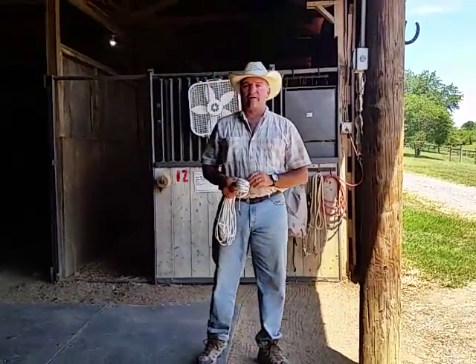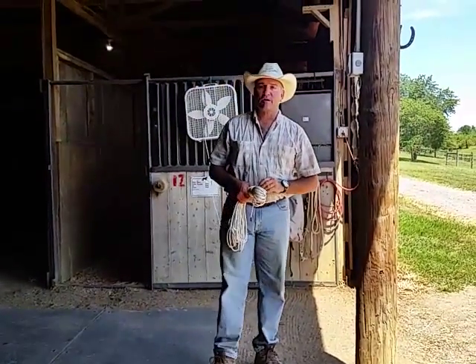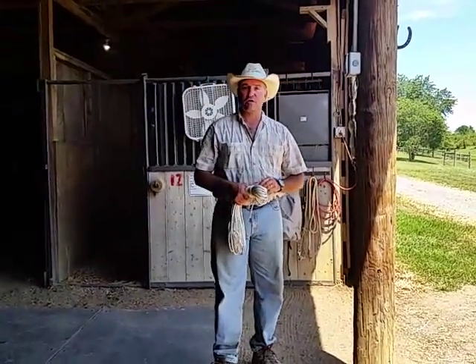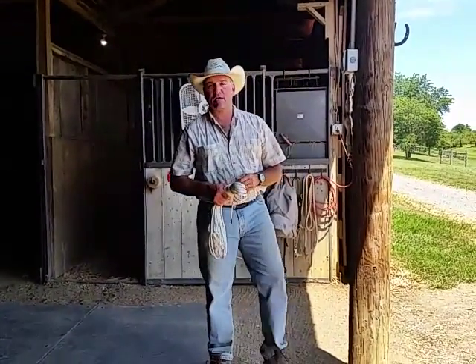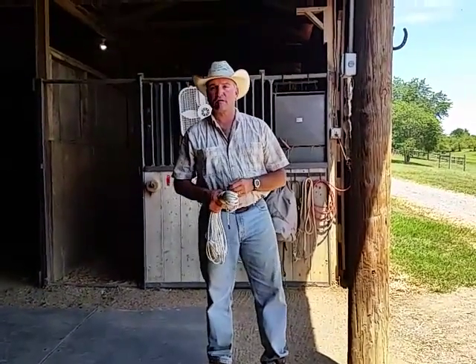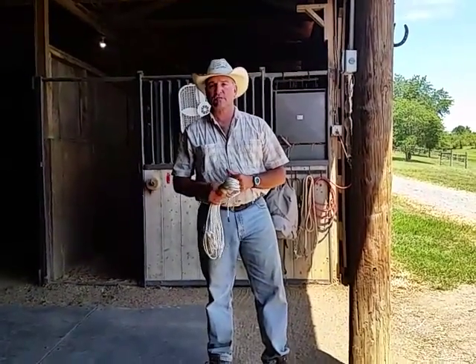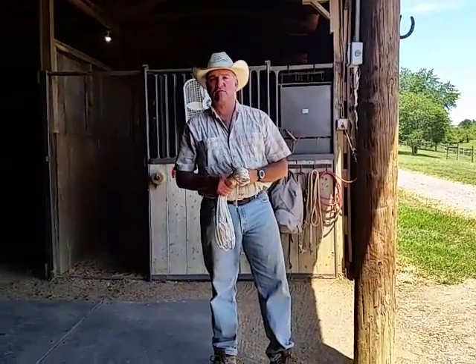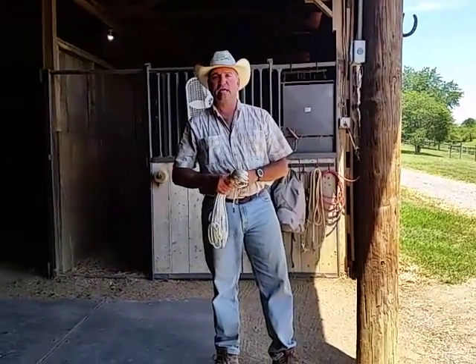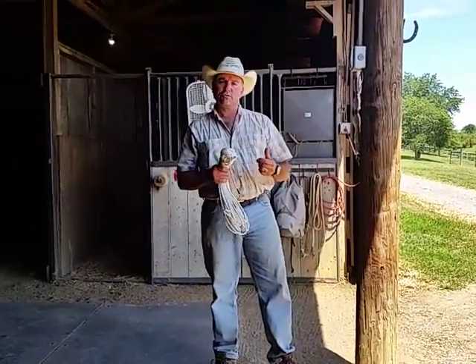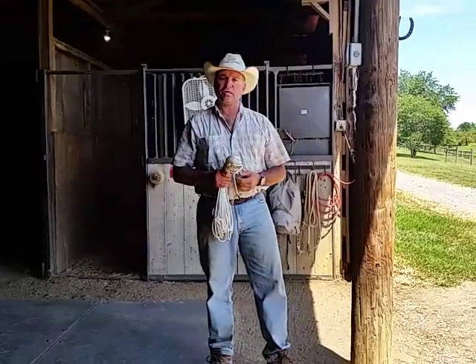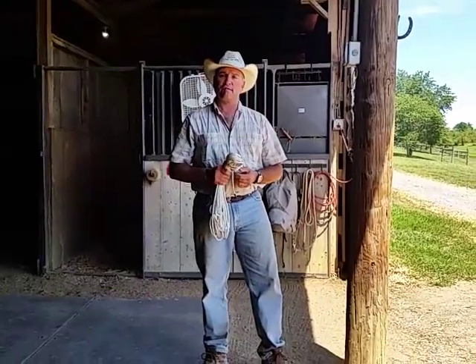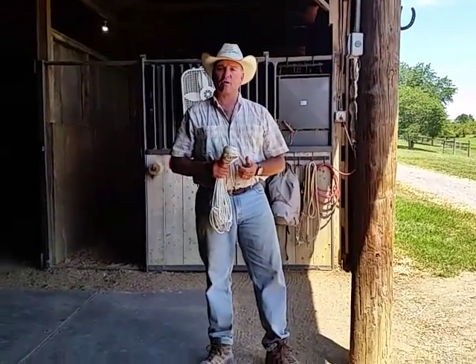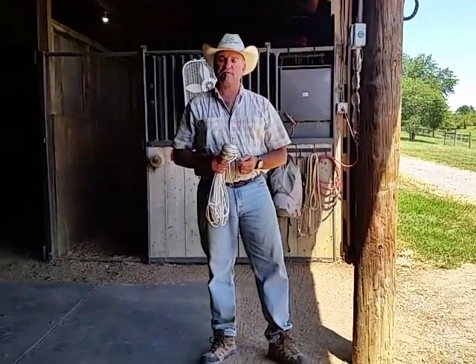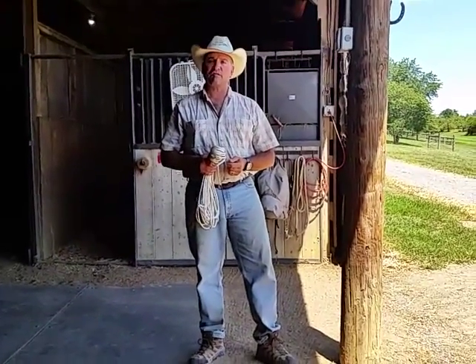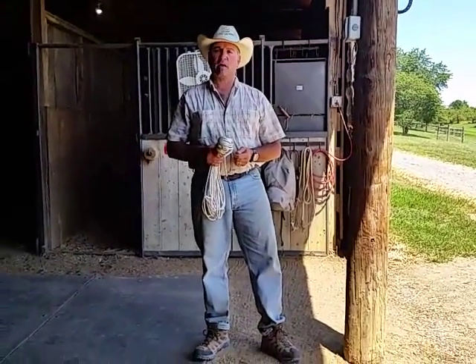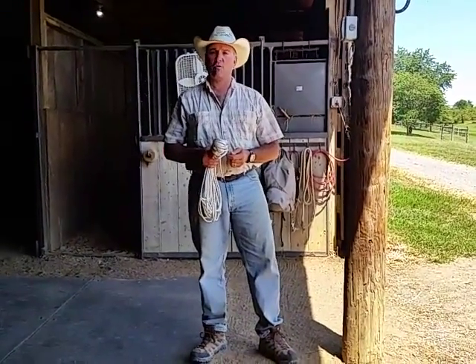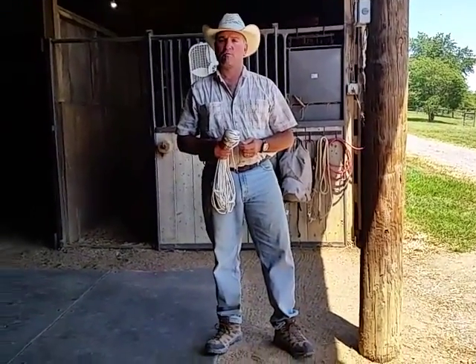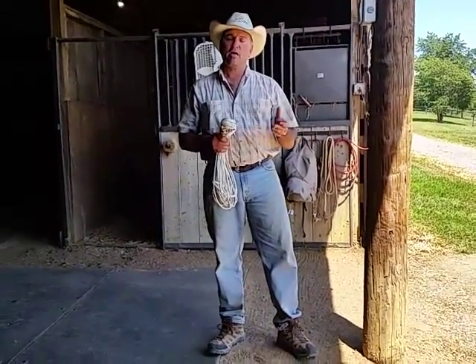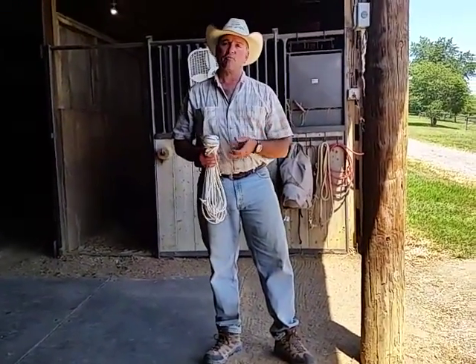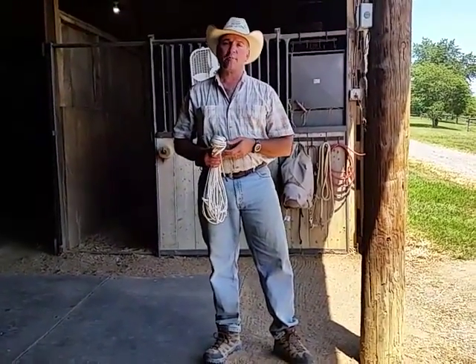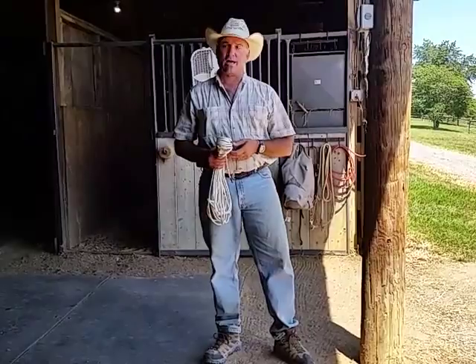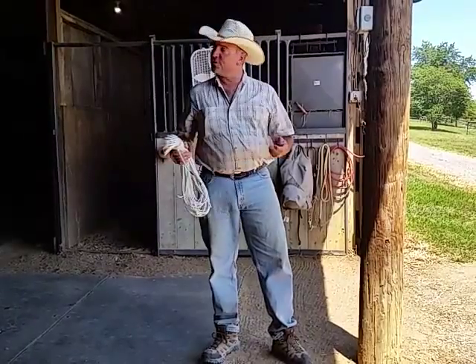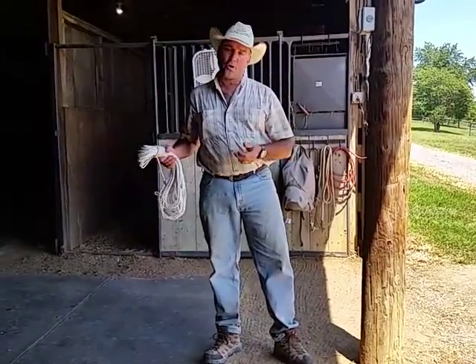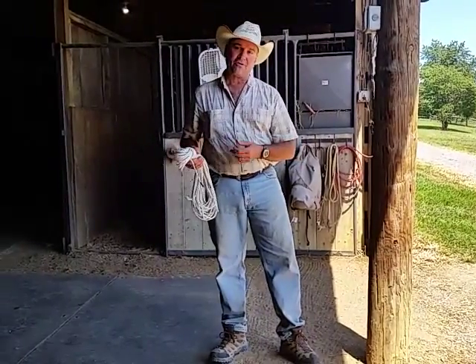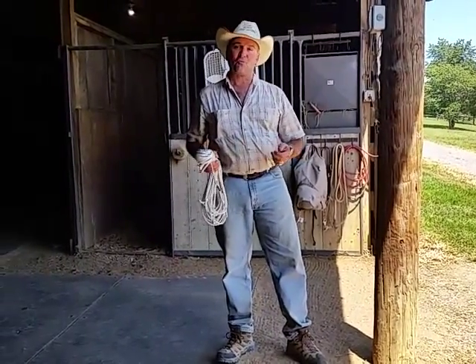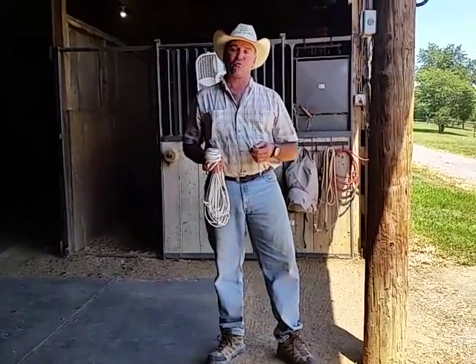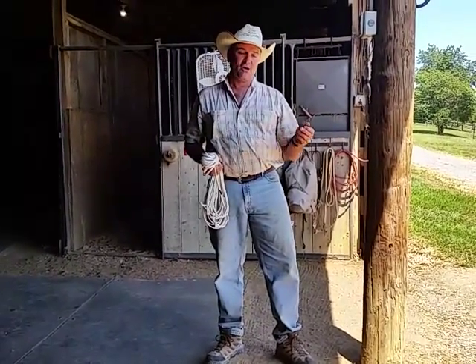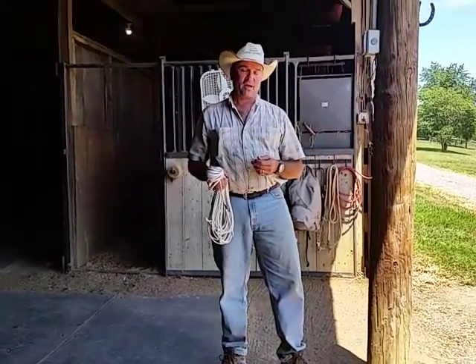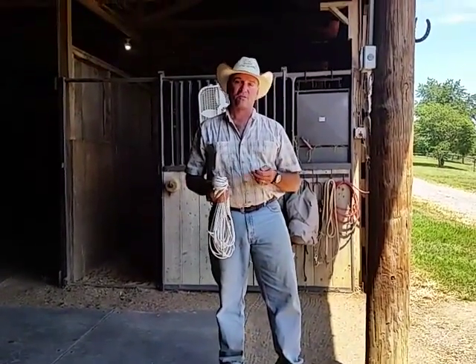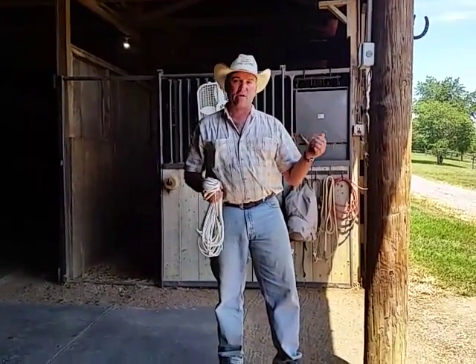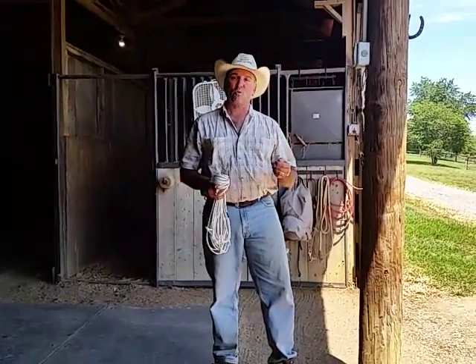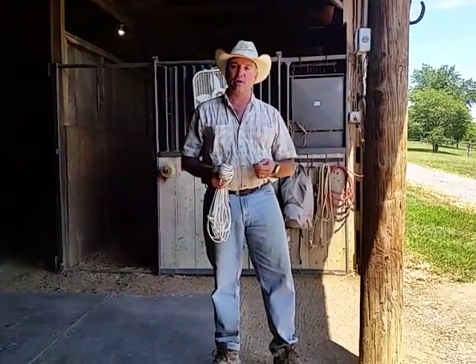Howdy folks, Todd Johnson again. It's August 13, 2015. Just finished doing a segment on some basic knots that you might like to know in your horsemanship. I'm going to run a quick picket line. We're in the barn here, so it's going to be a short one. We're trying to balance the light with the wind noise.